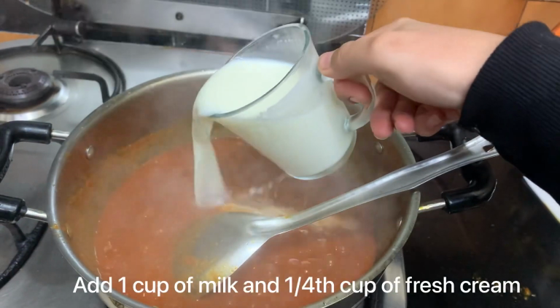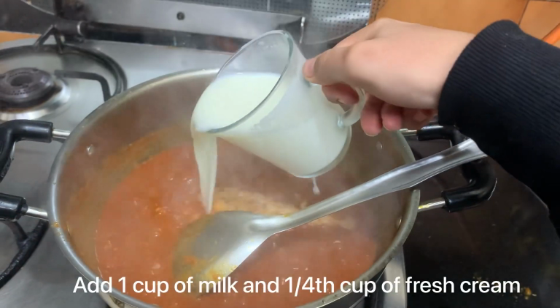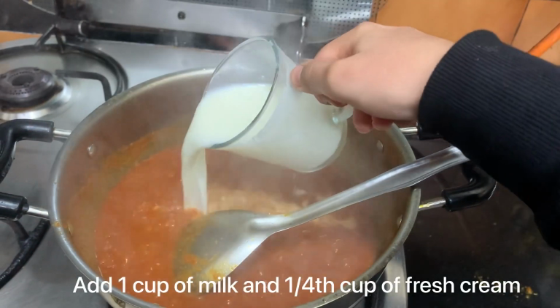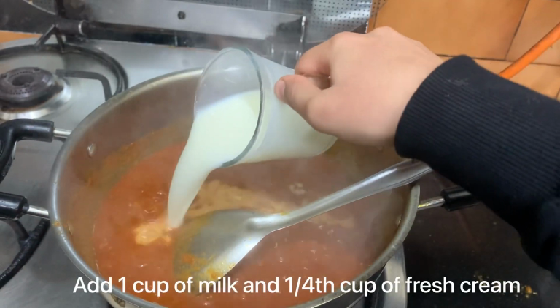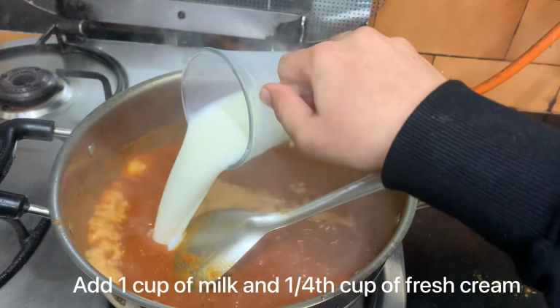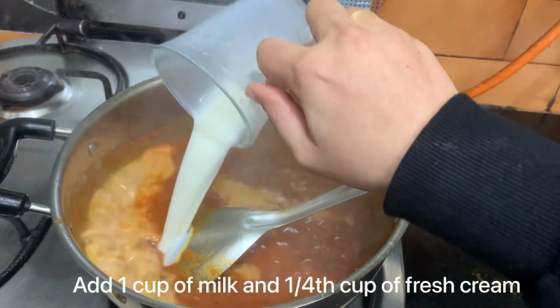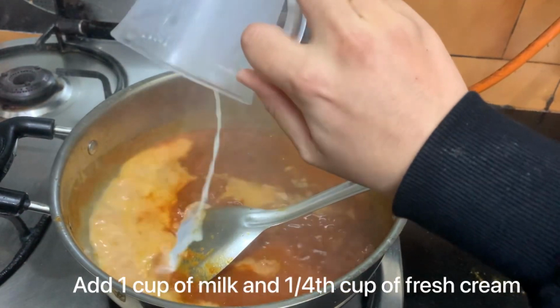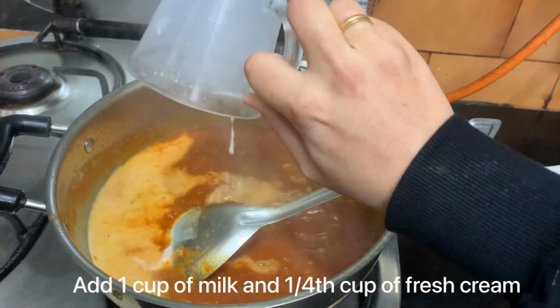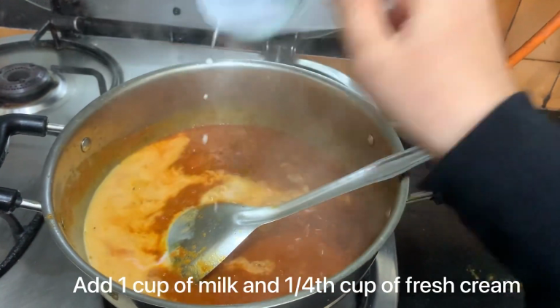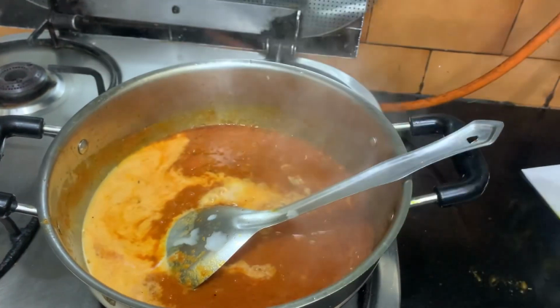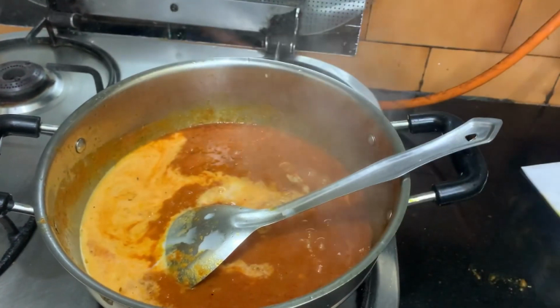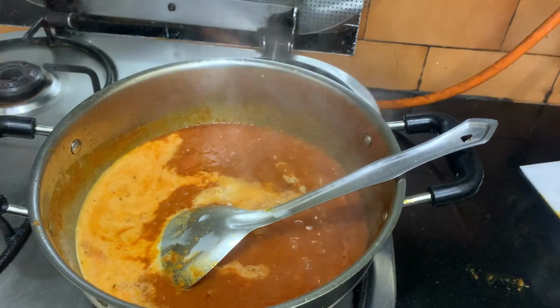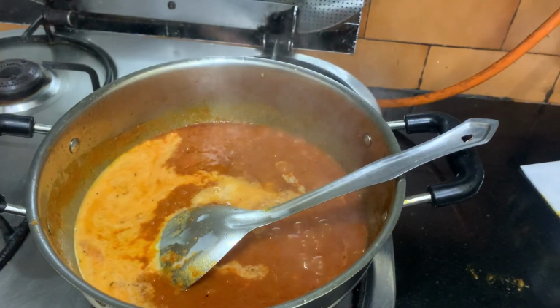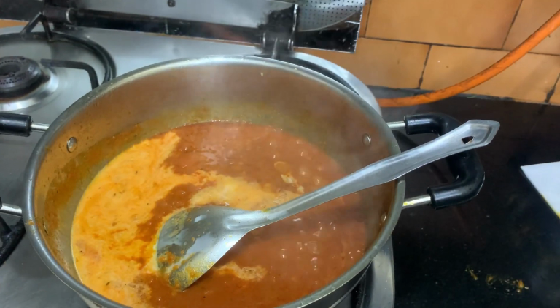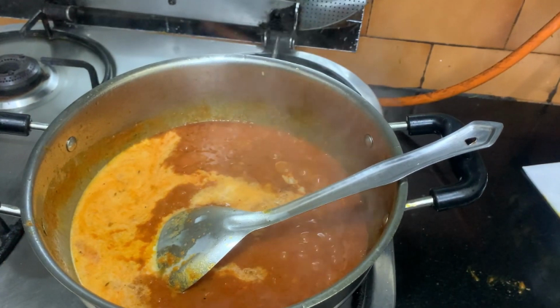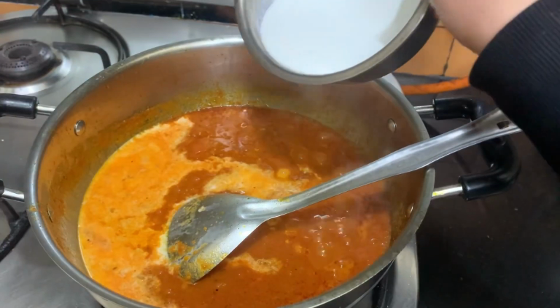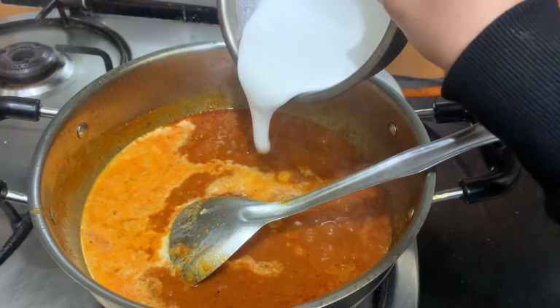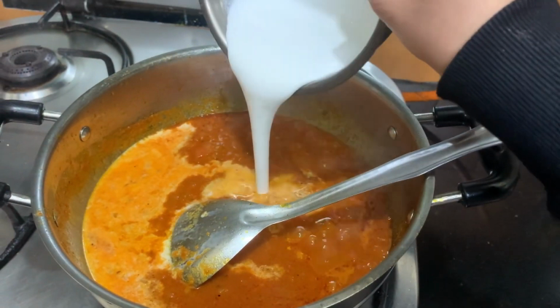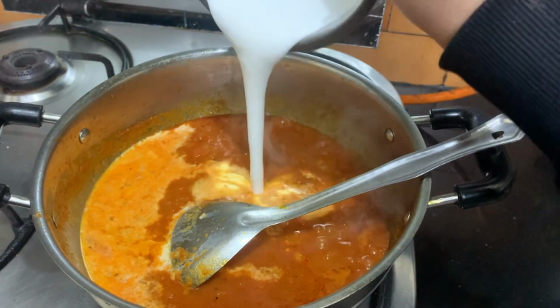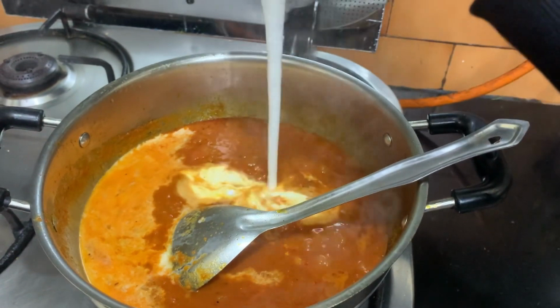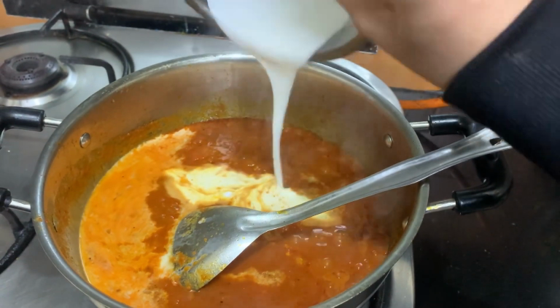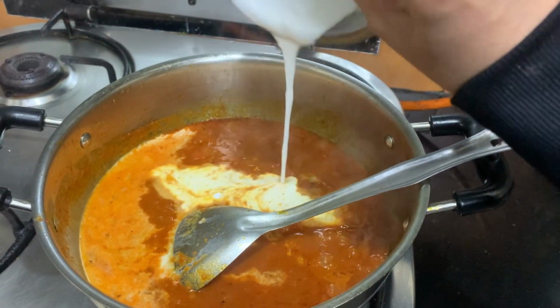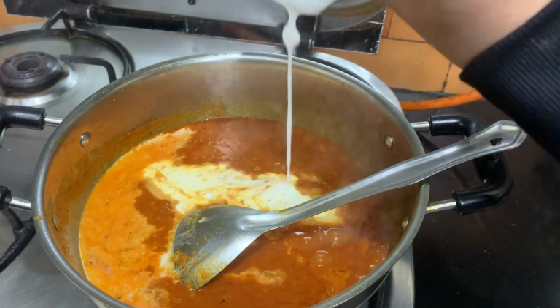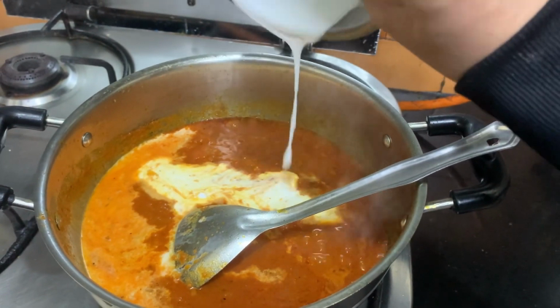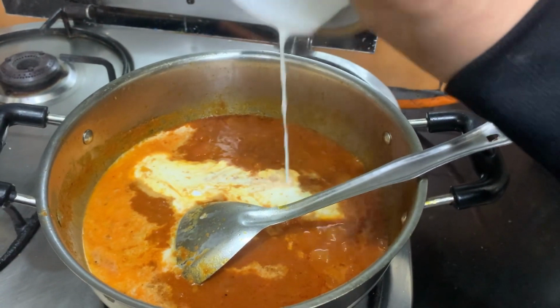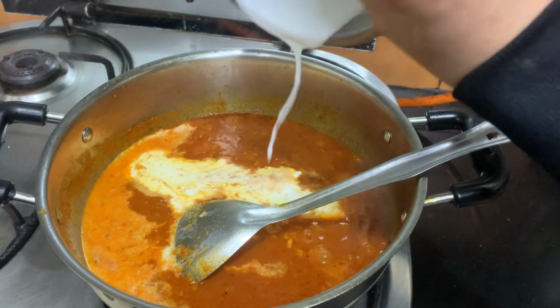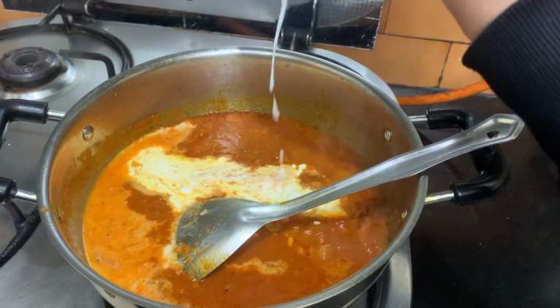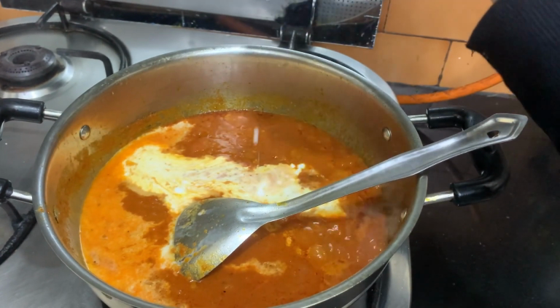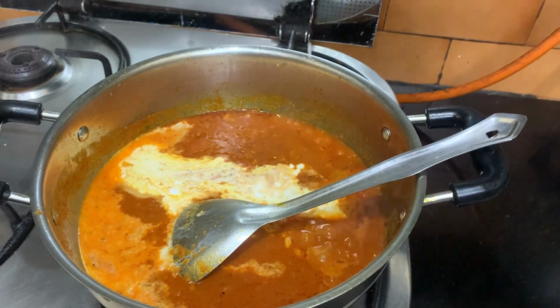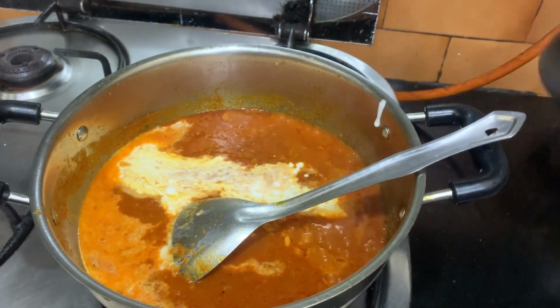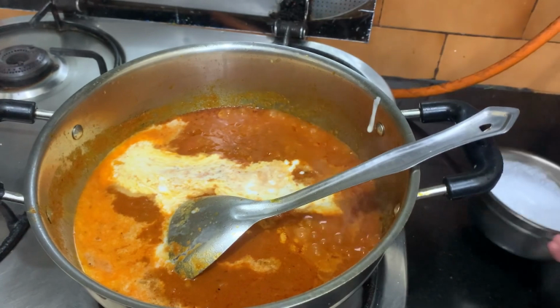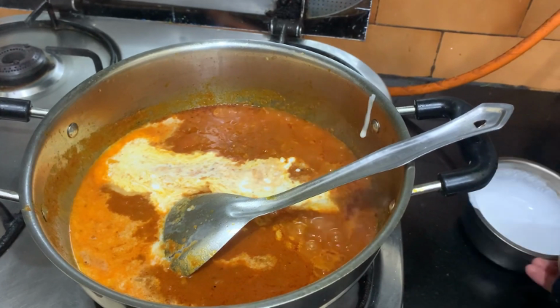After 7 to 8 minutes, the masala will be cooked. Add 1 cup of milk and 1/4 cup of fresh cream to the masala.